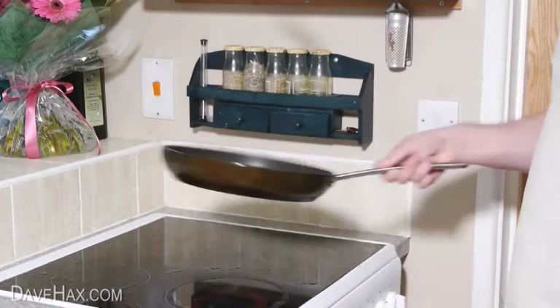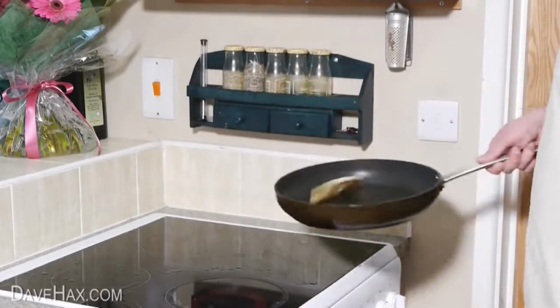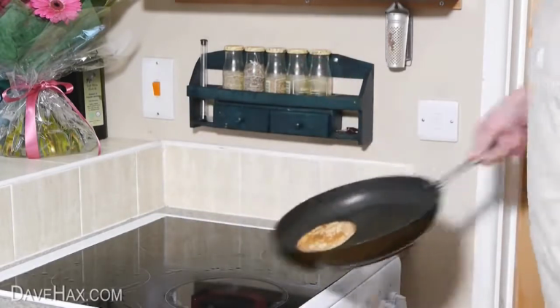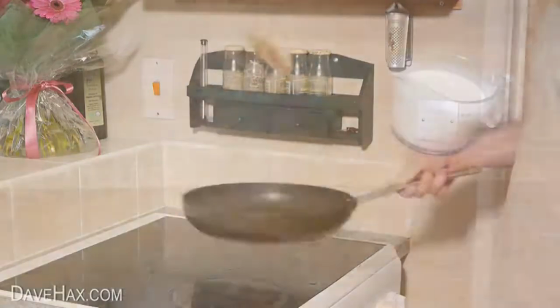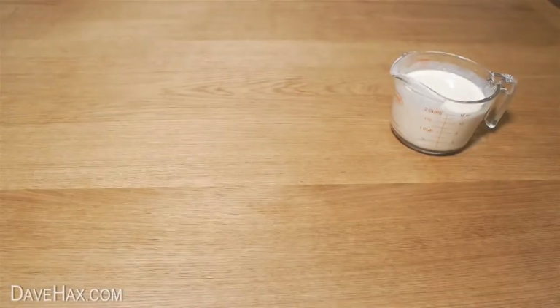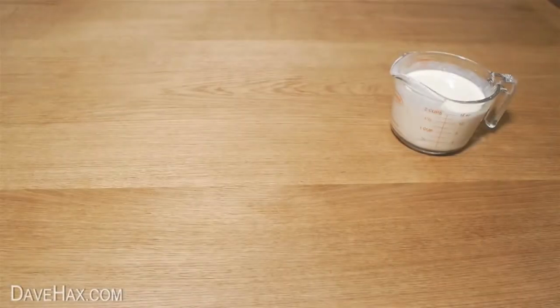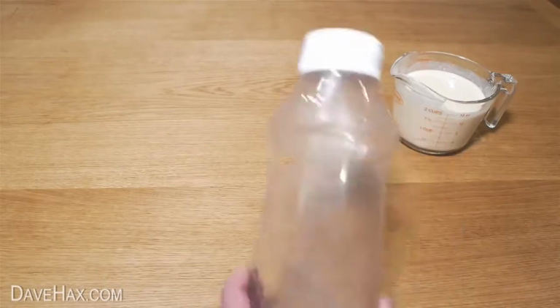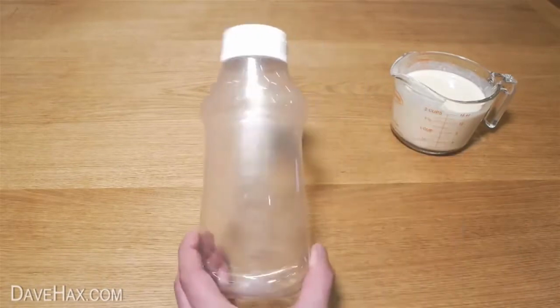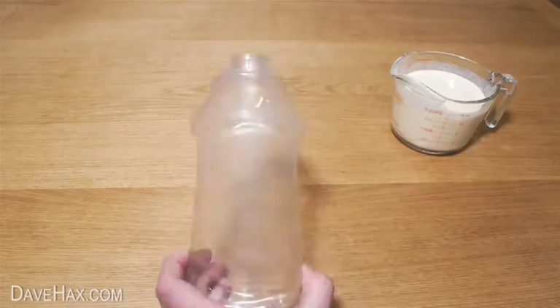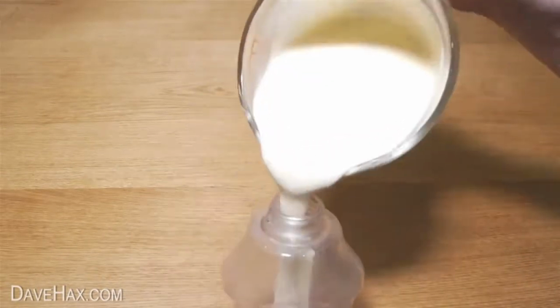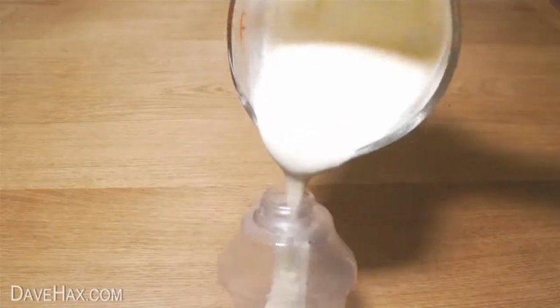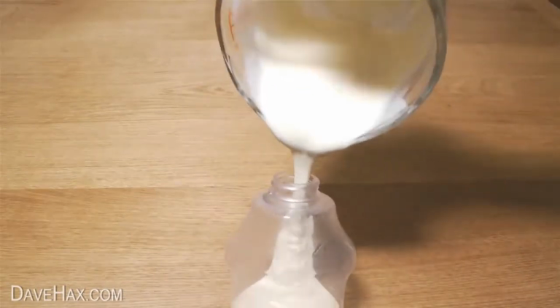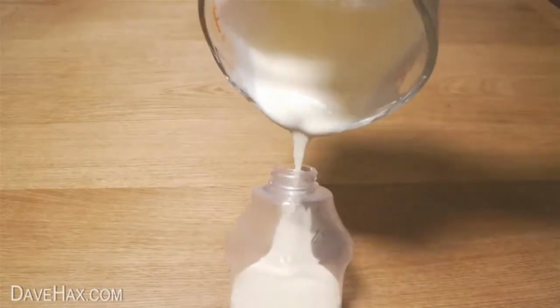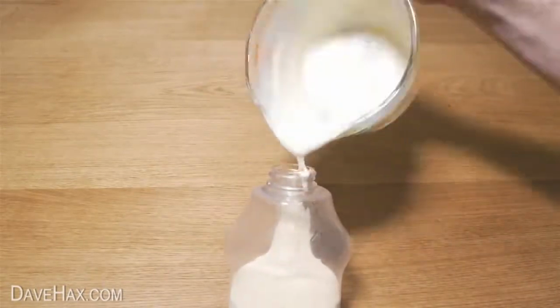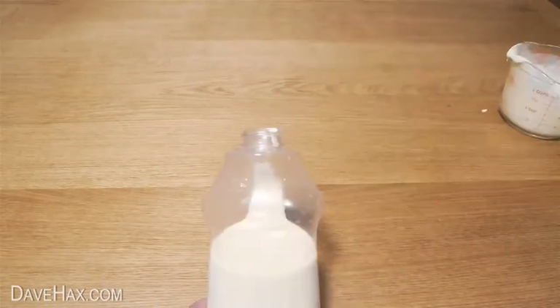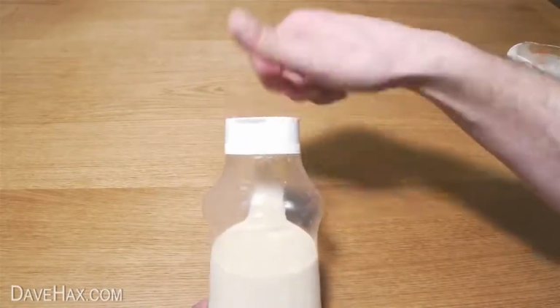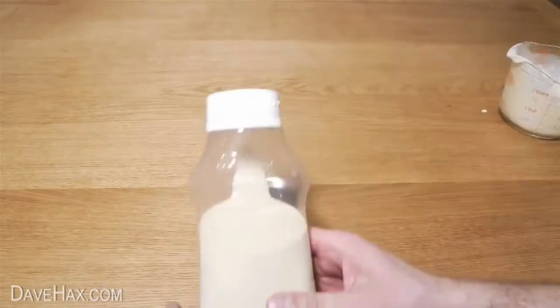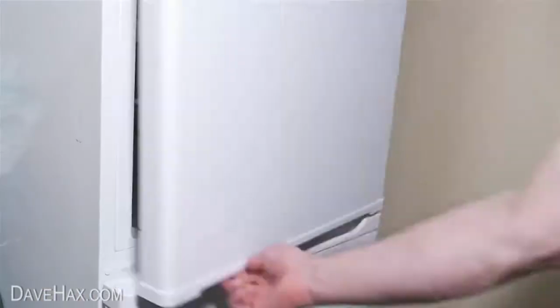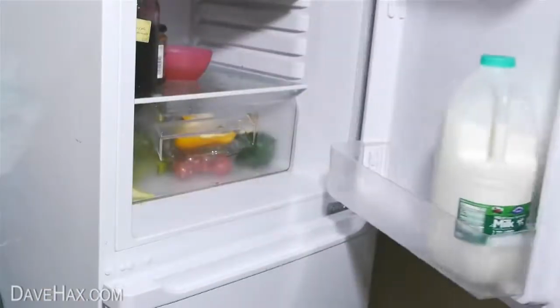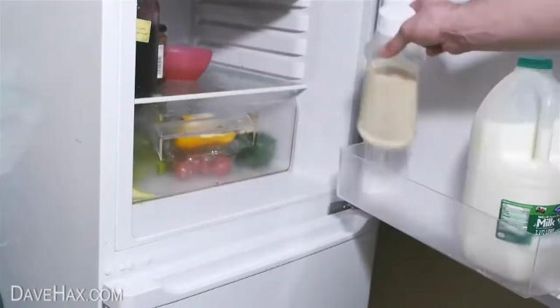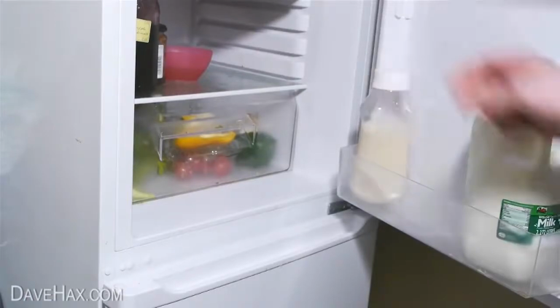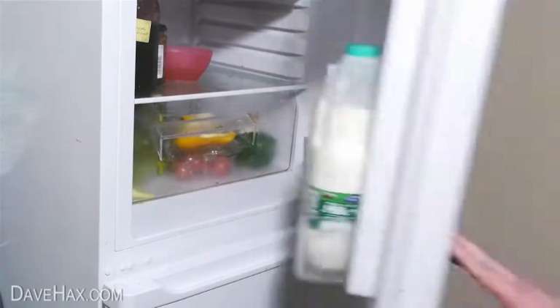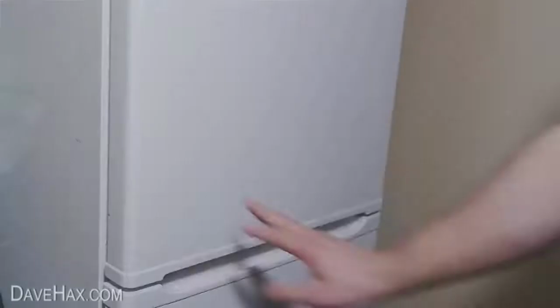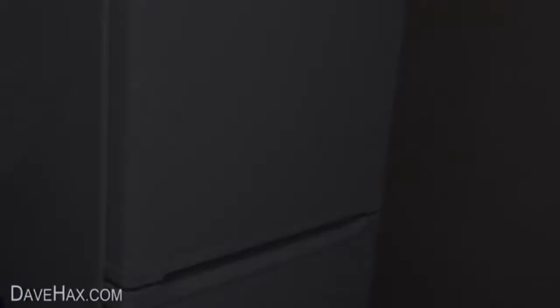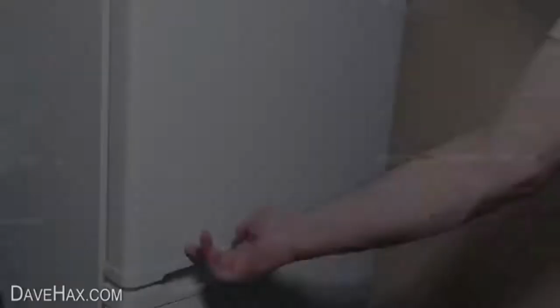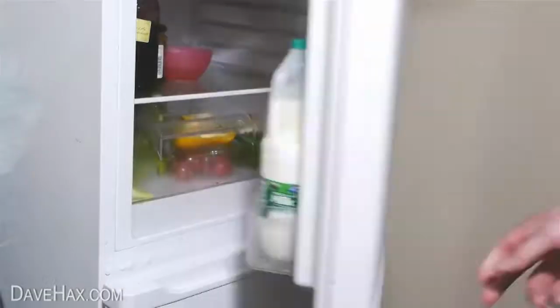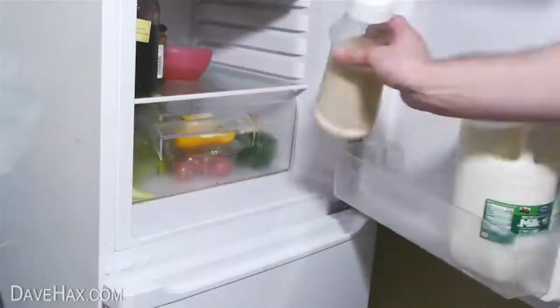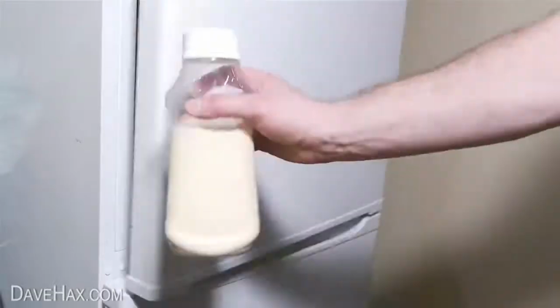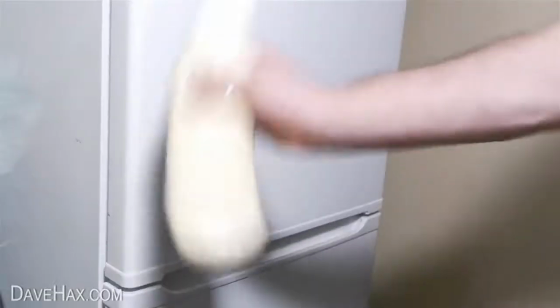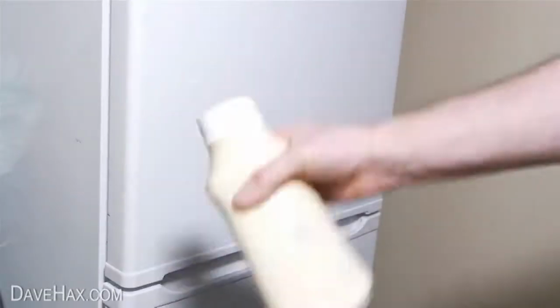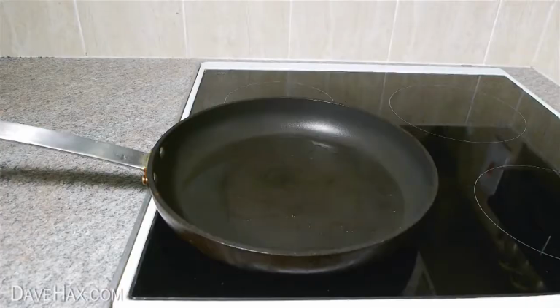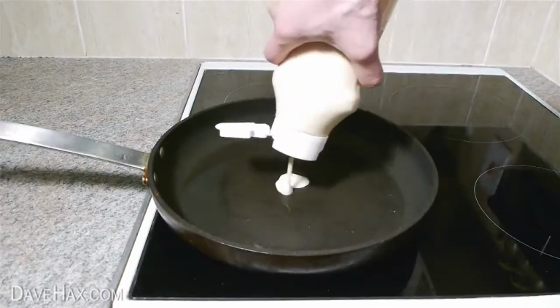If you have any batter left over, you can store it in an empty sauce bottle. Put the lid on and keep it in the fridge. The next morning, give it a good shake and it's ready for cooking.